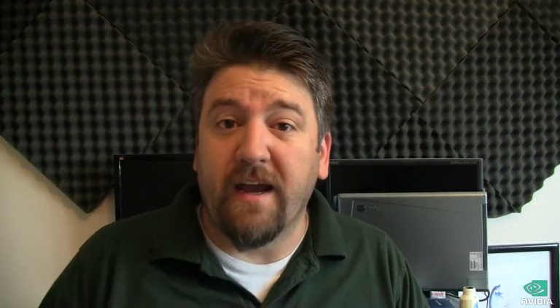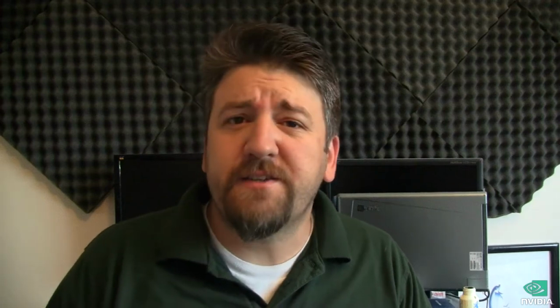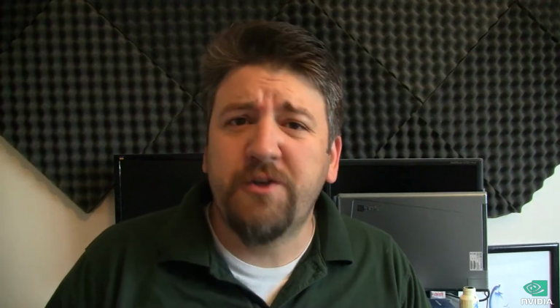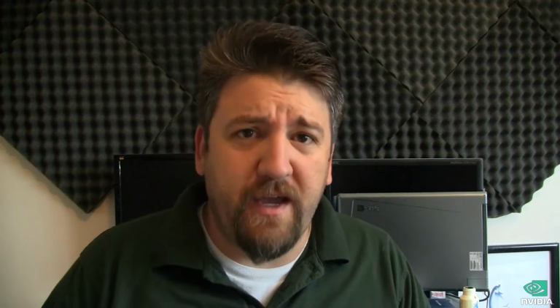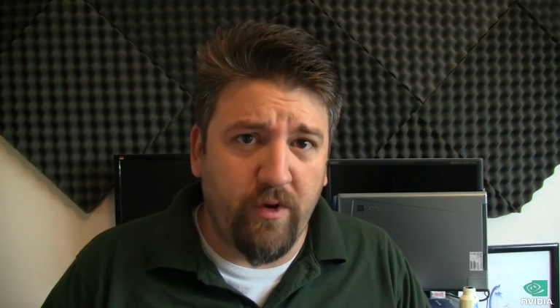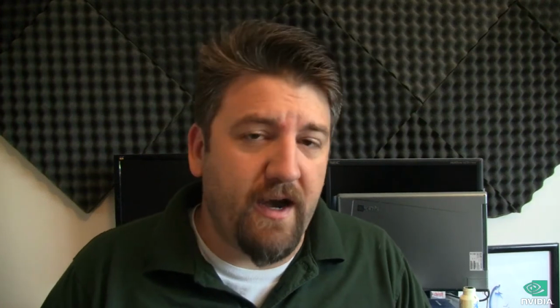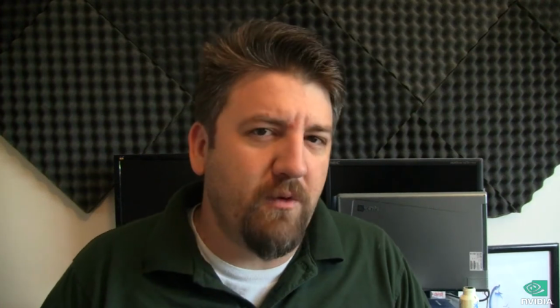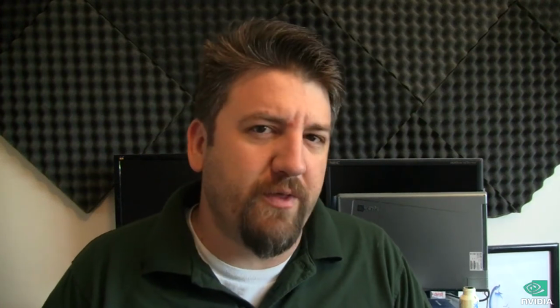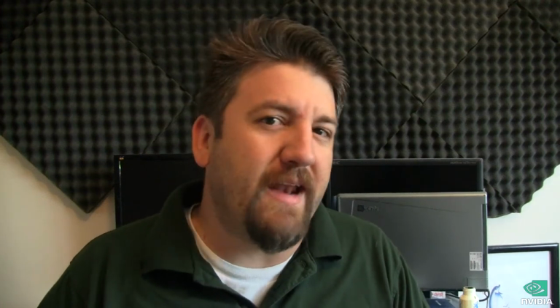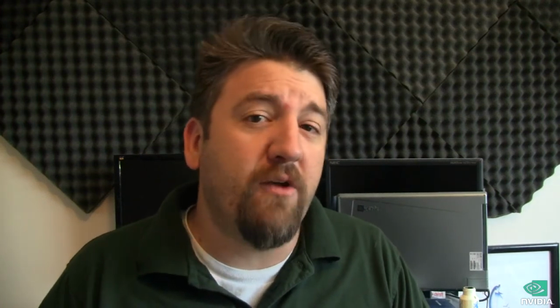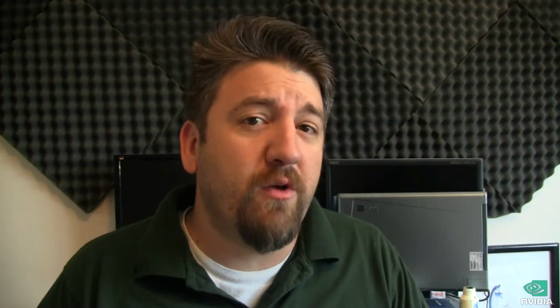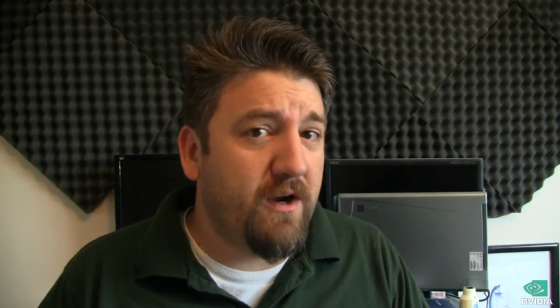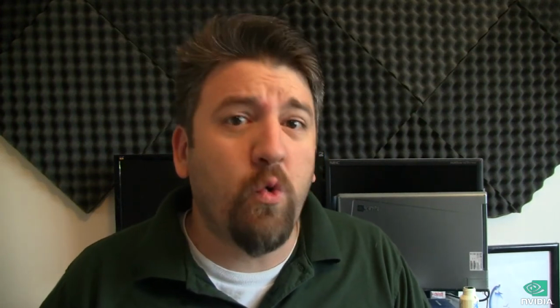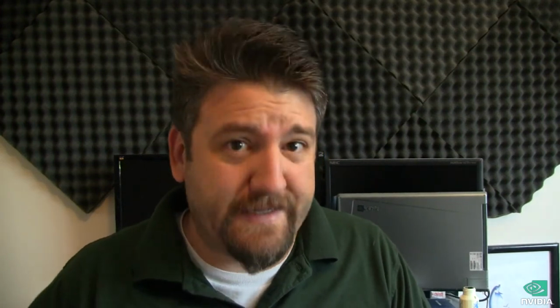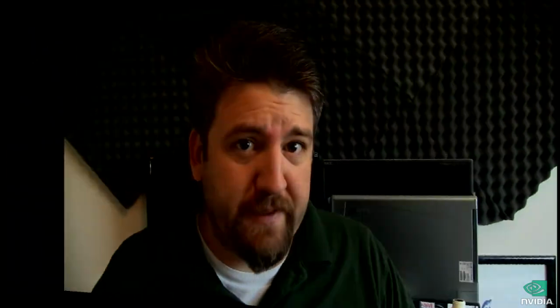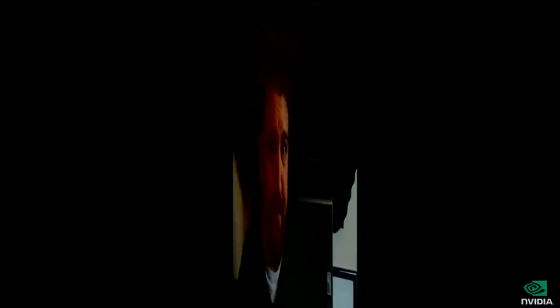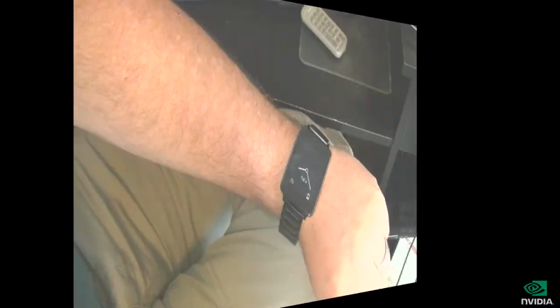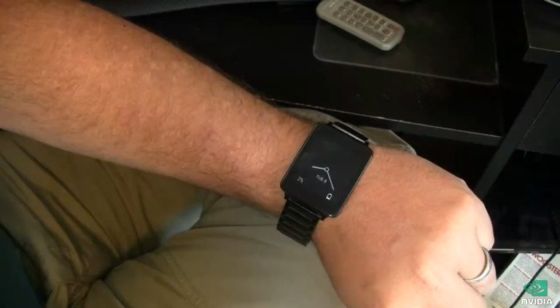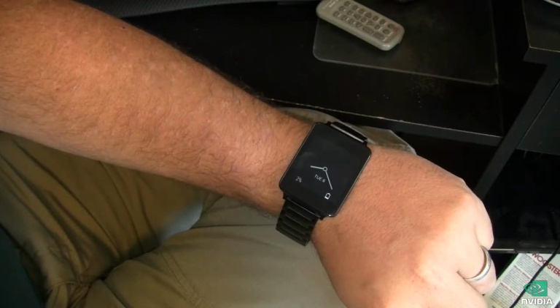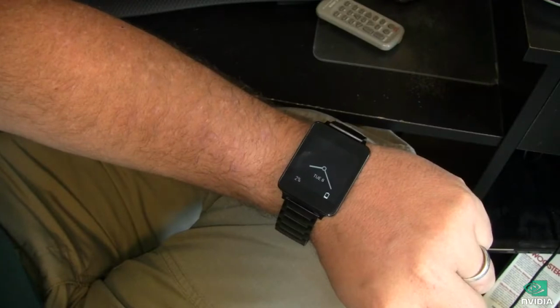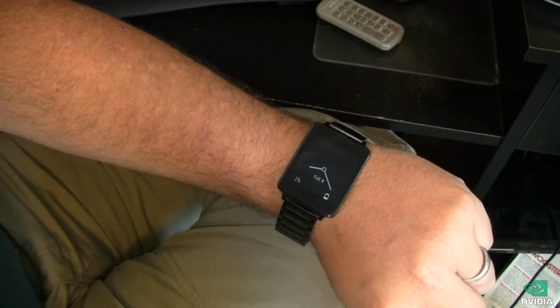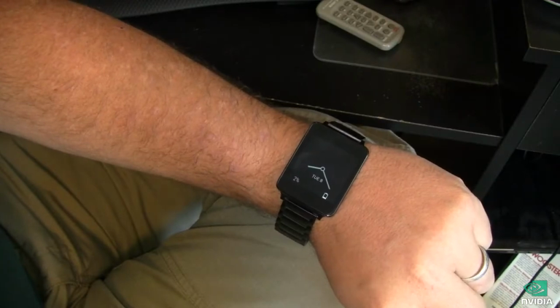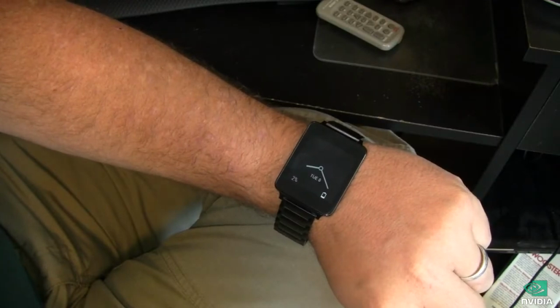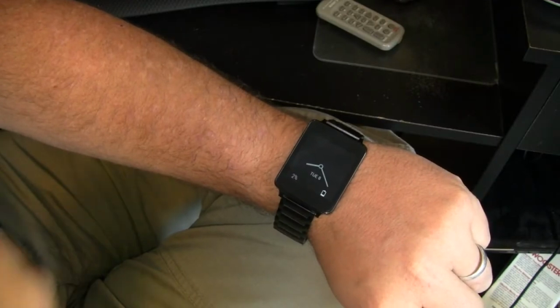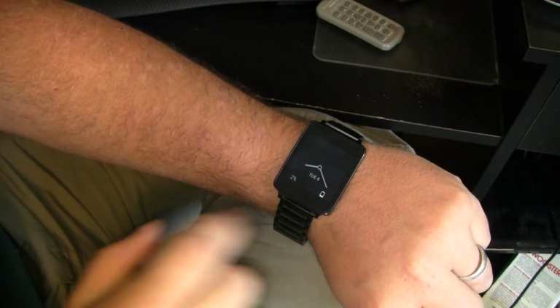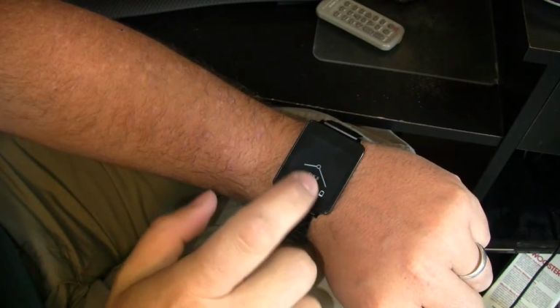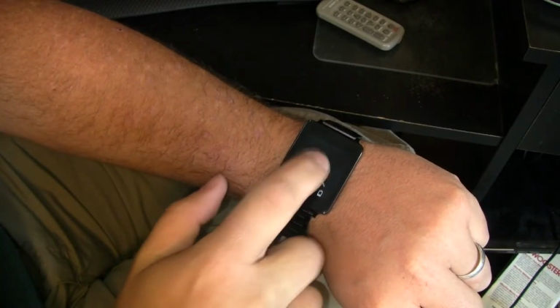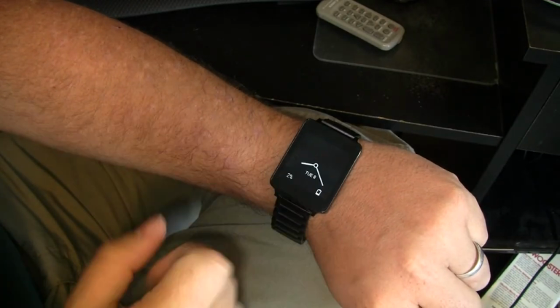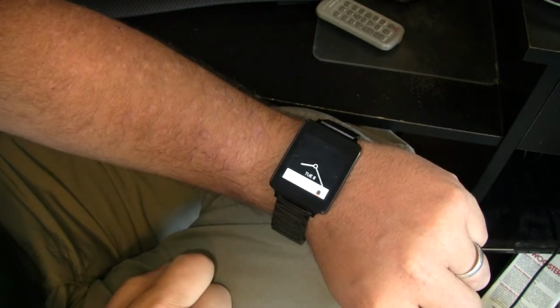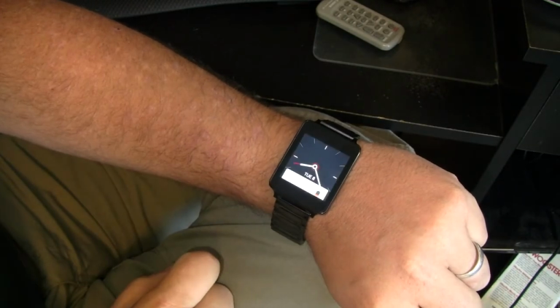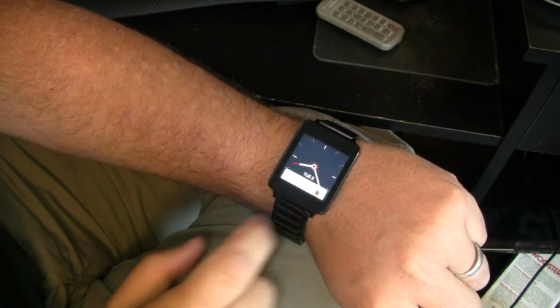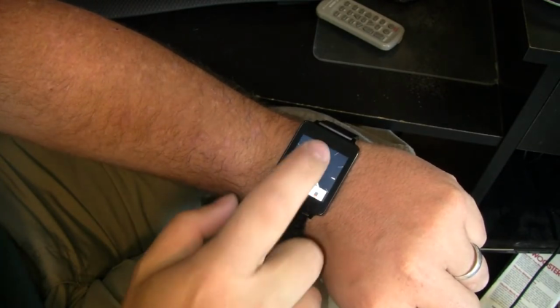Hey guys, it's Joe the Android Guy with an Android Wear Quick Tip. Let's say you want to change your watch face. Well, to do that, it's not terribly difficult.